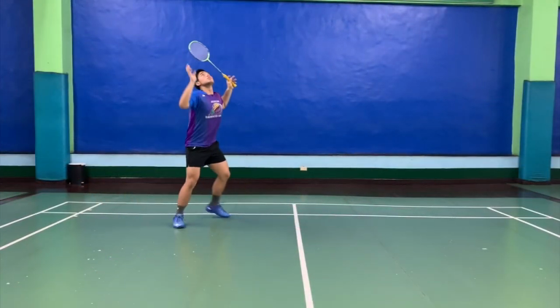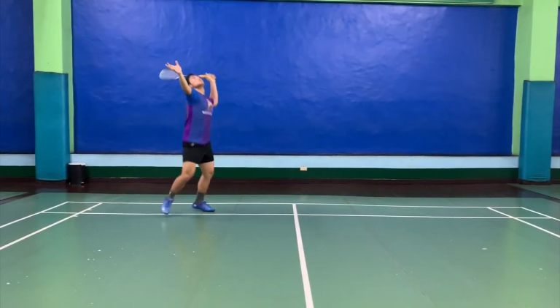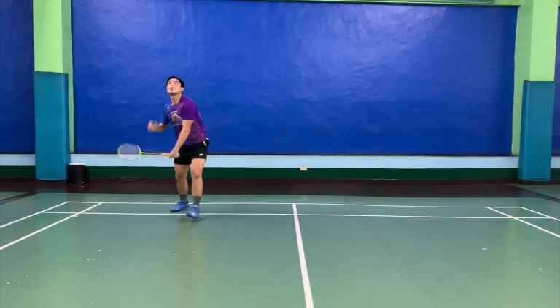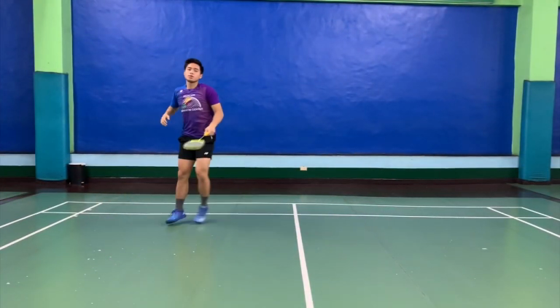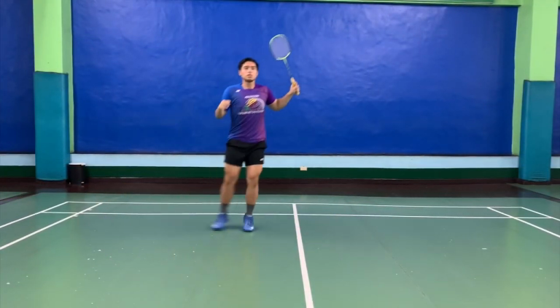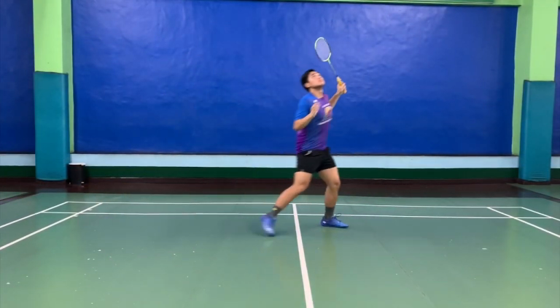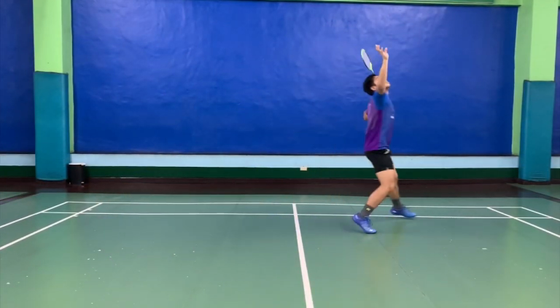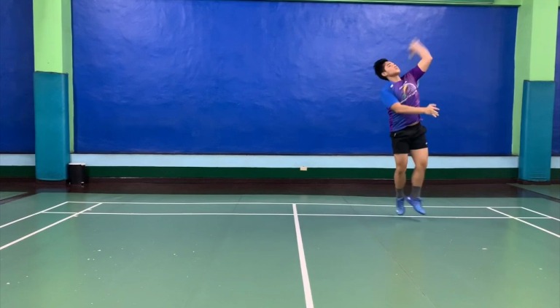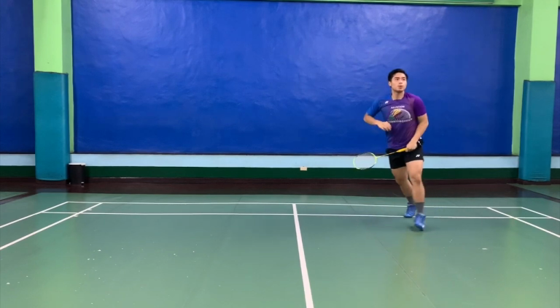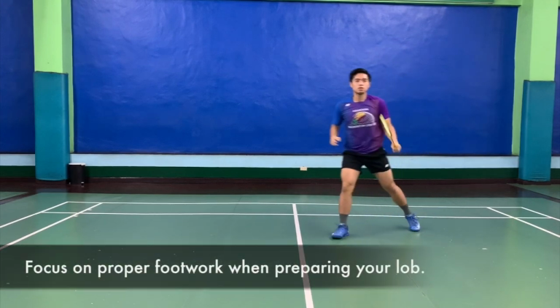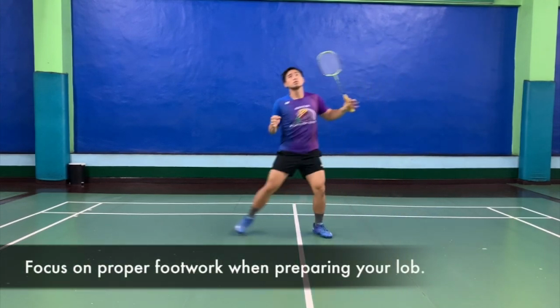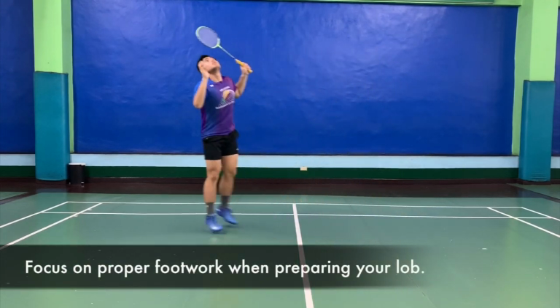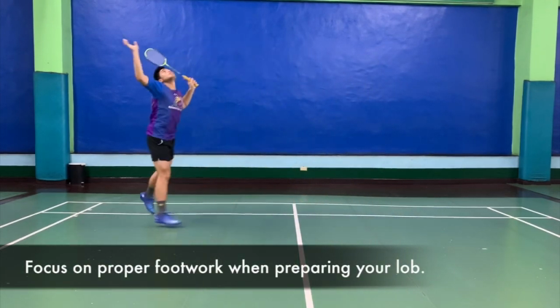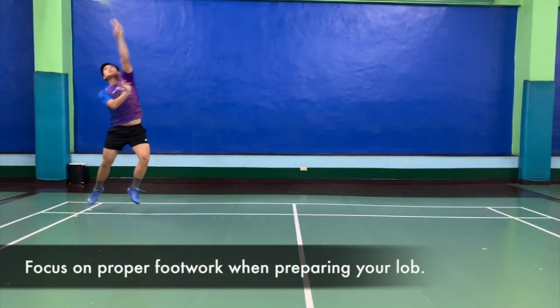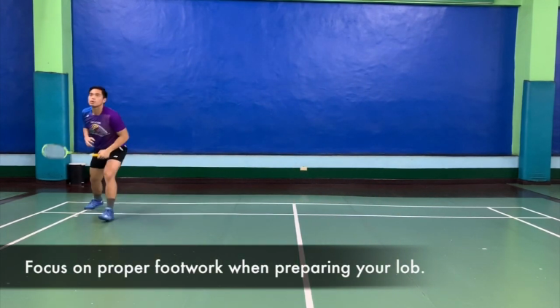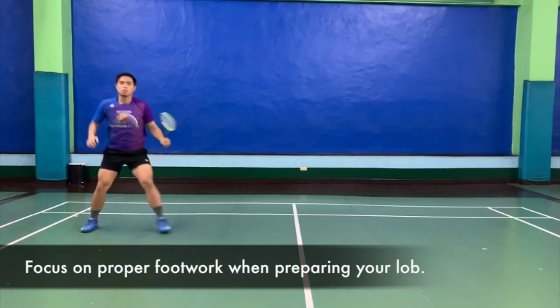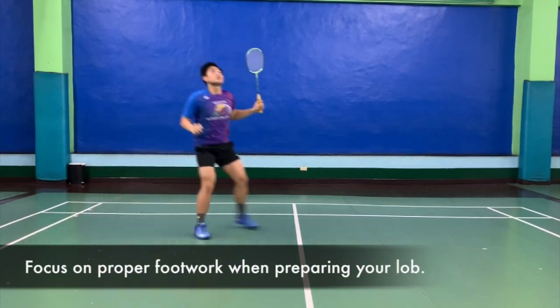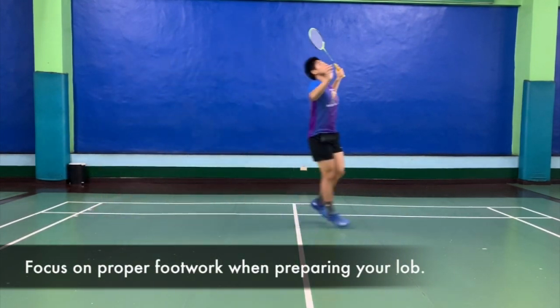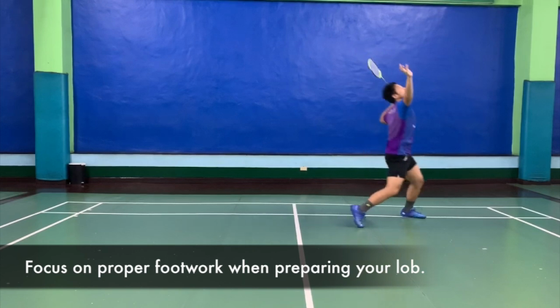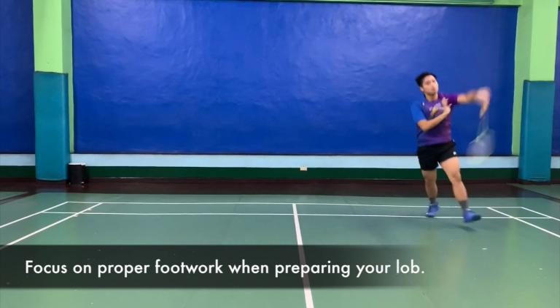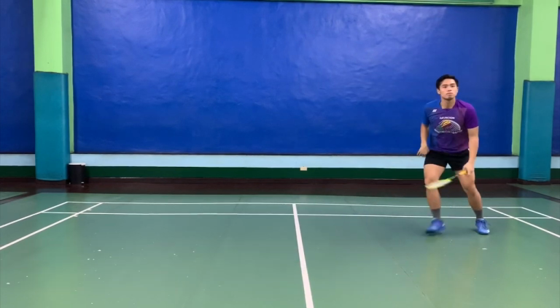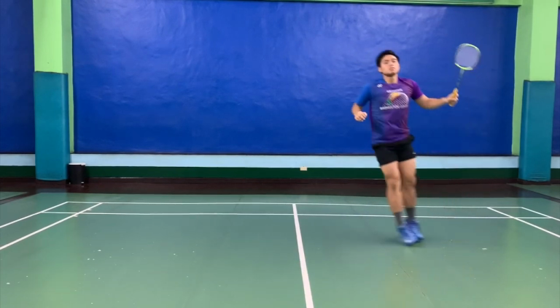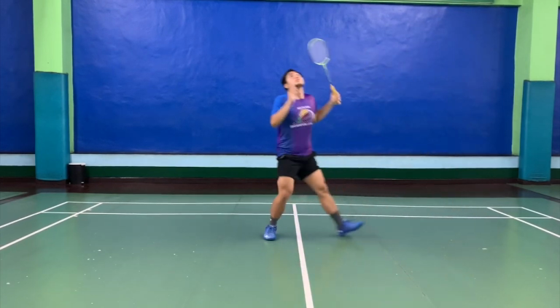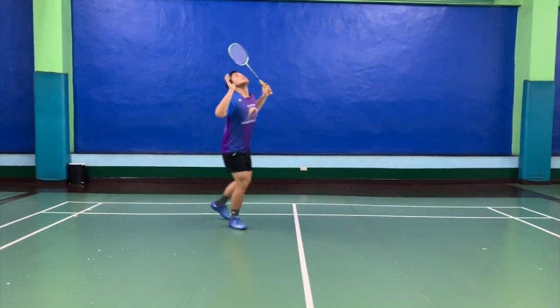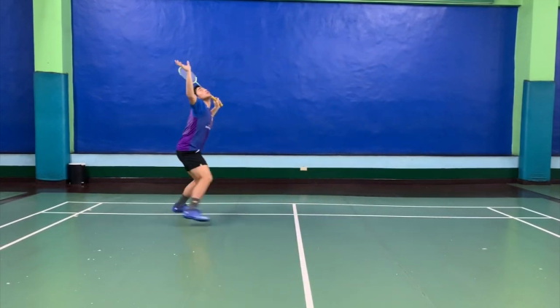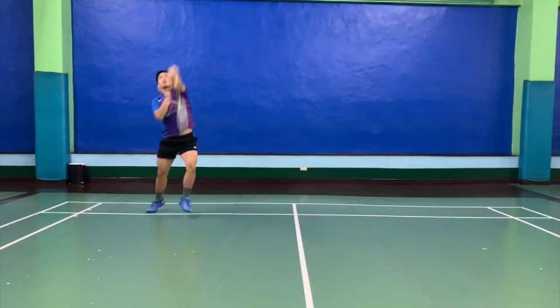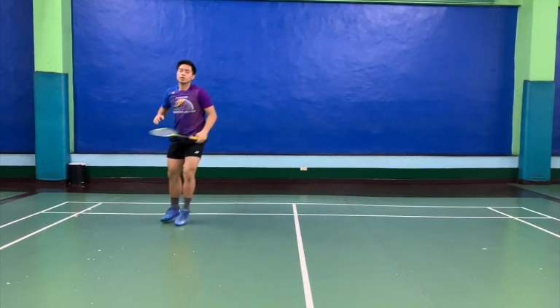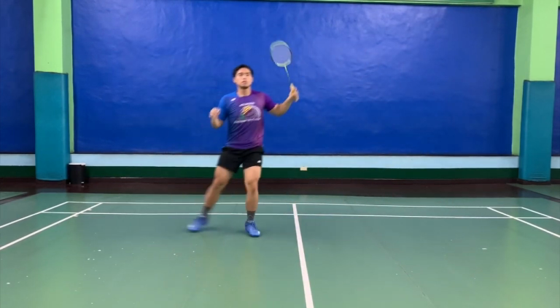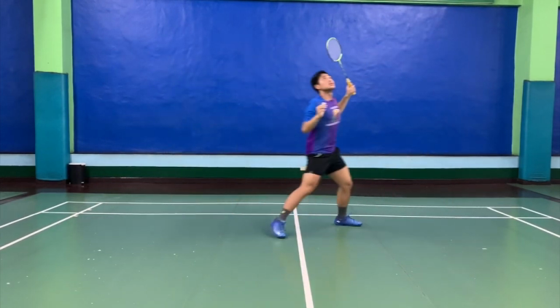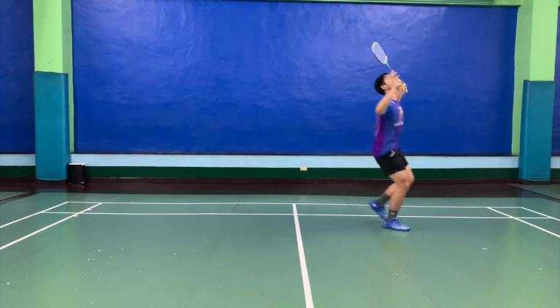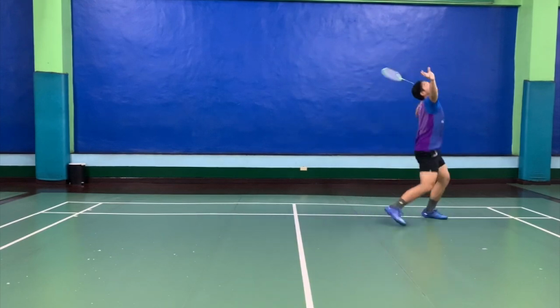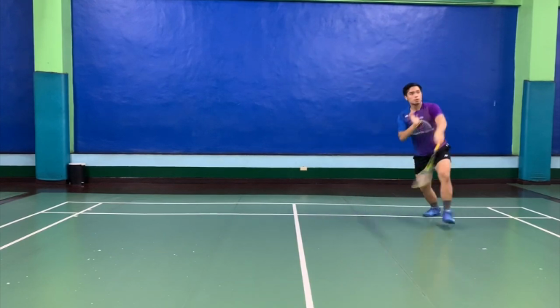You see Jack moving from alternating points. It depends on what drill the coach wants you to do. It can be alternating, or it can also be no pattern.